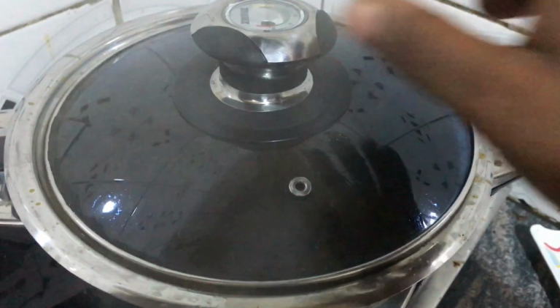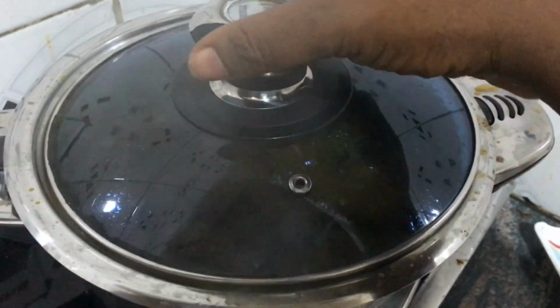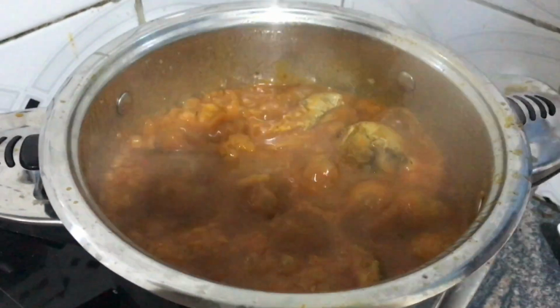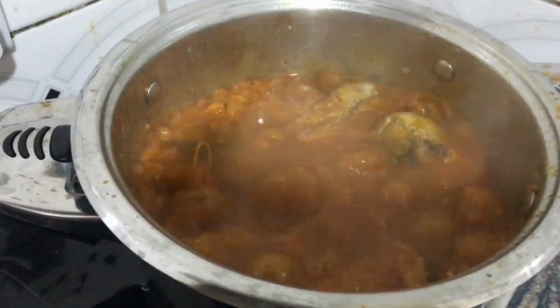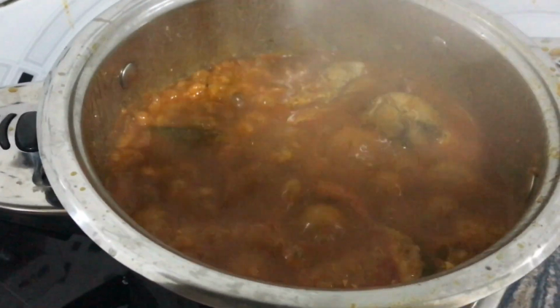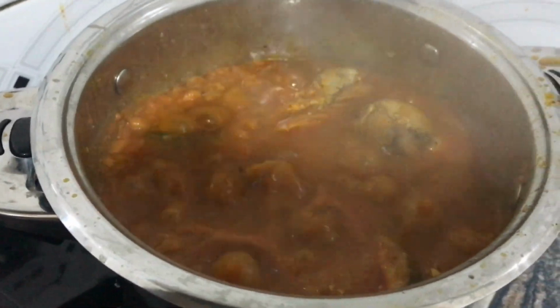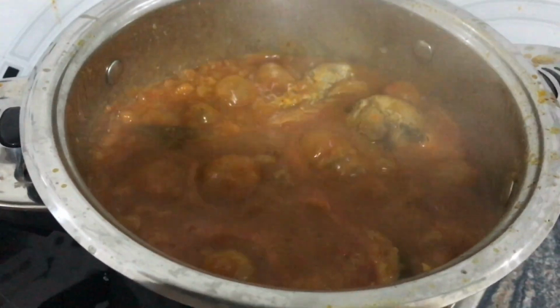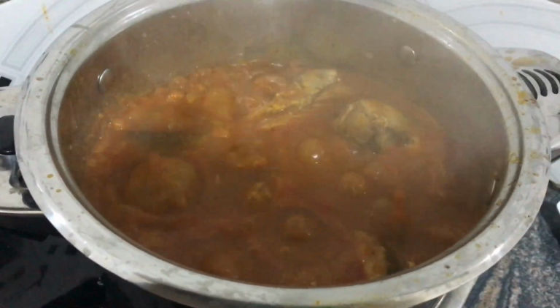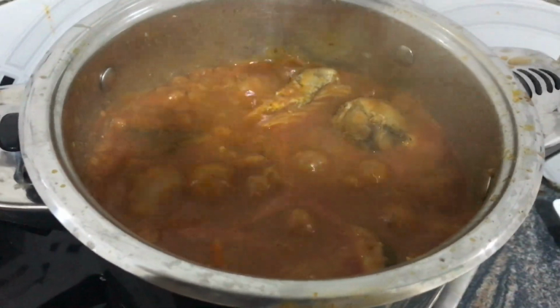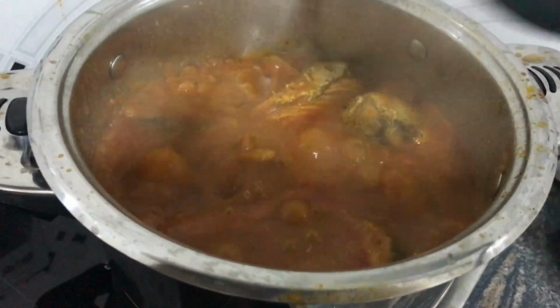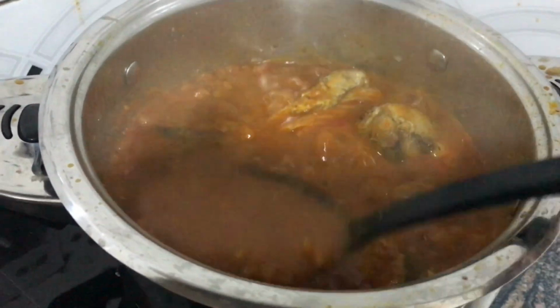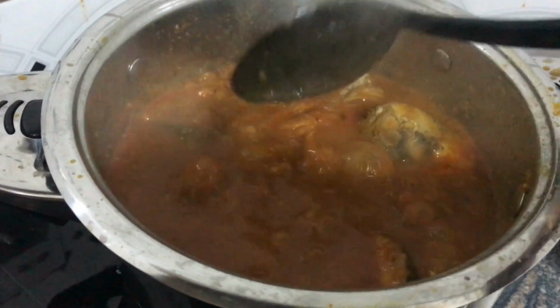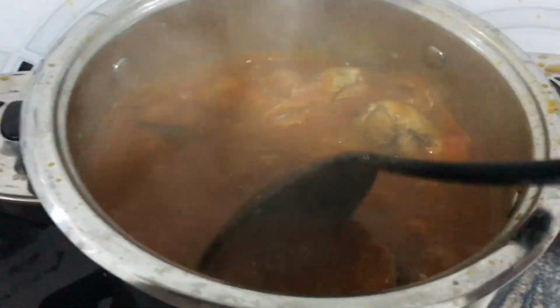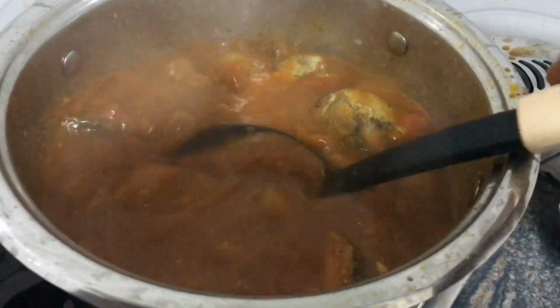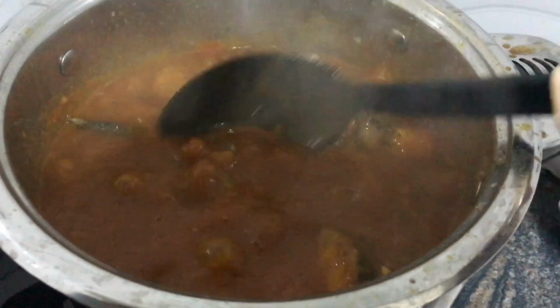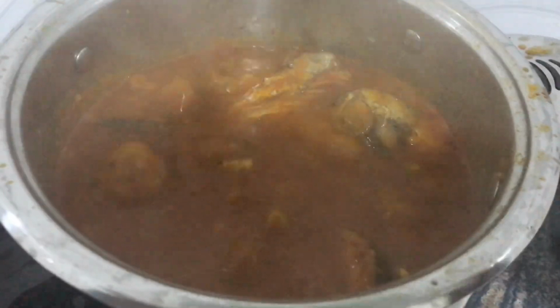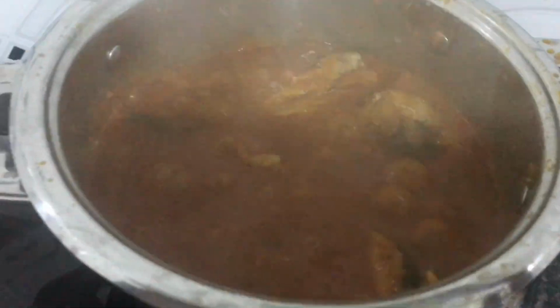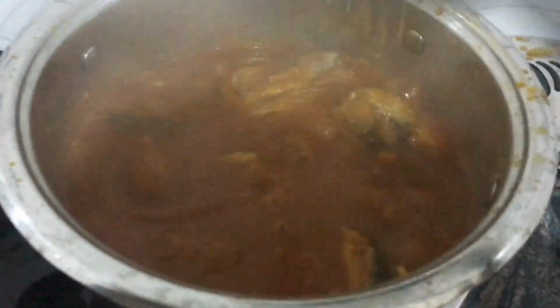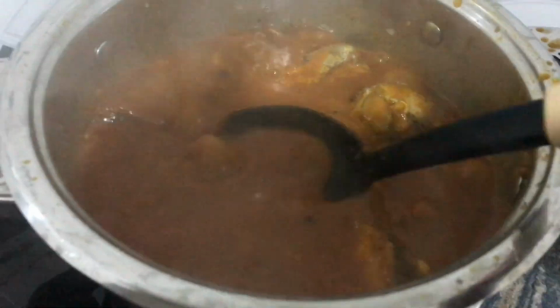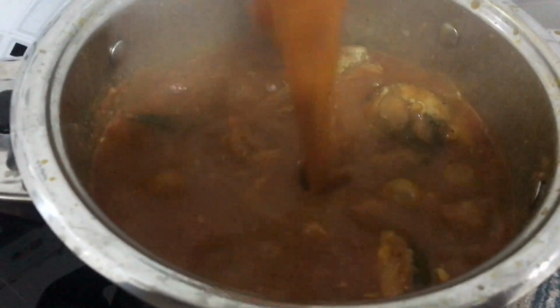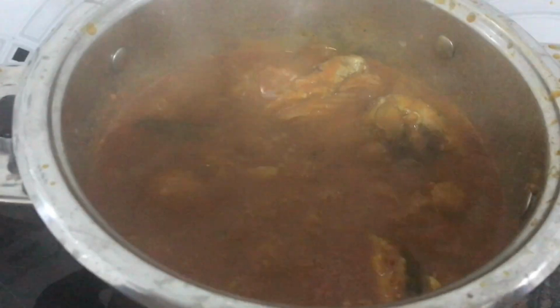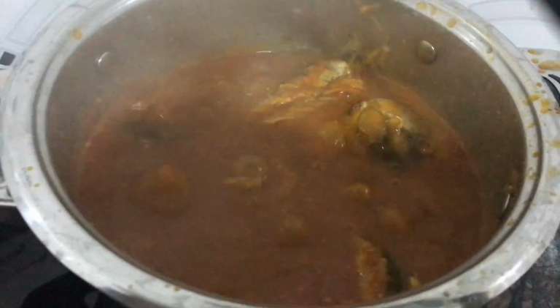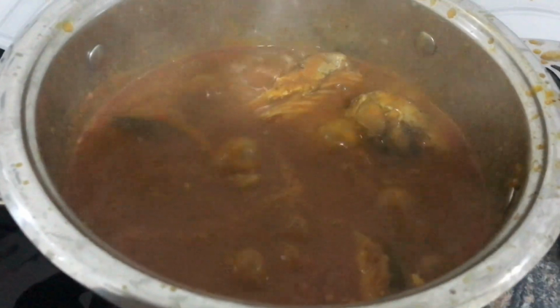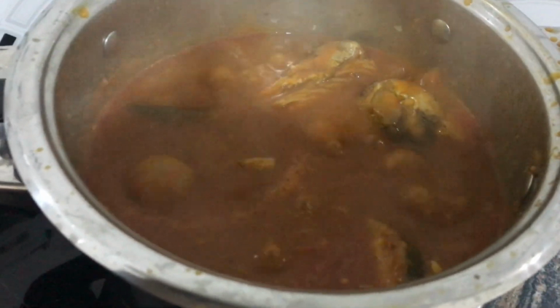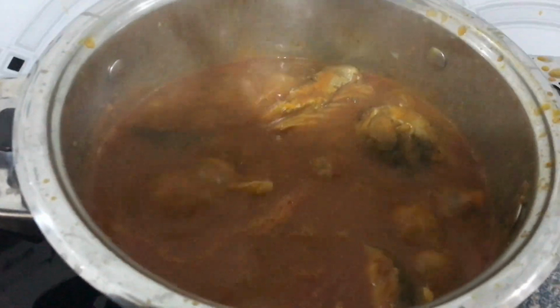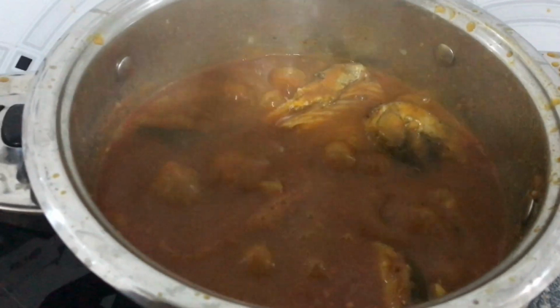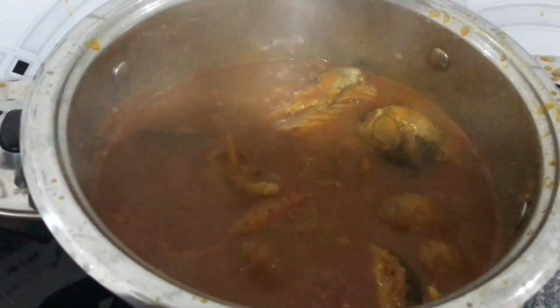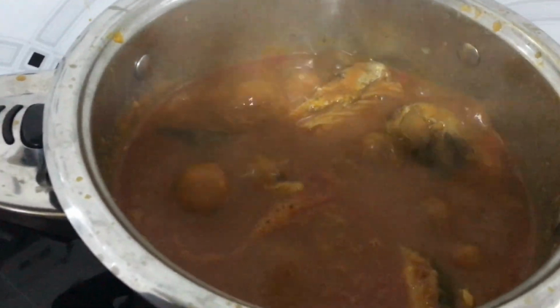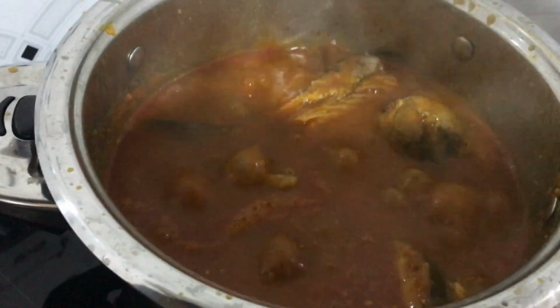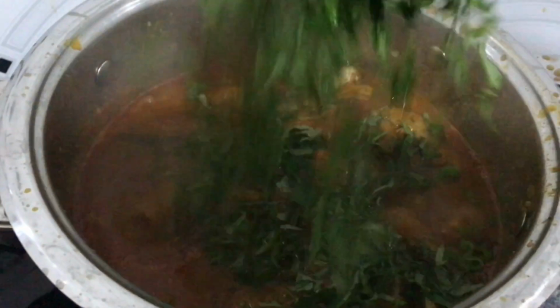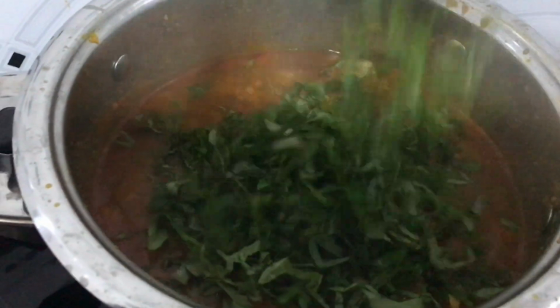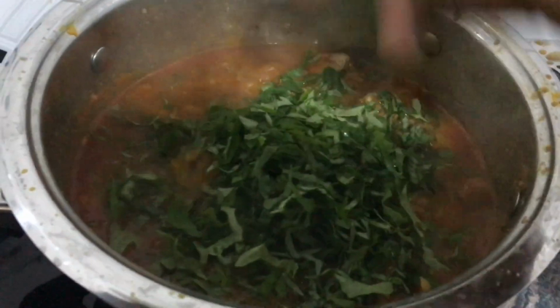This video shows you how I prepare this native soup — my own method of preparing native soup with few ingredients. Here in Nigeria we call it river soup. Please watch the video to the end and see how I prepared this soup.